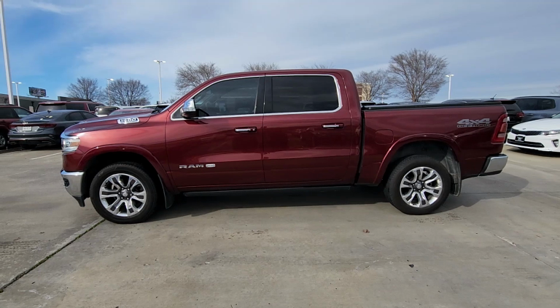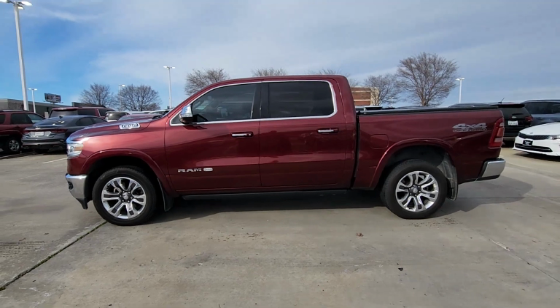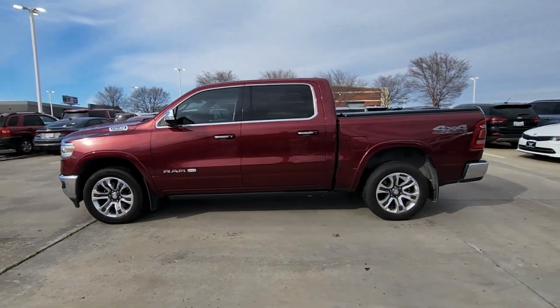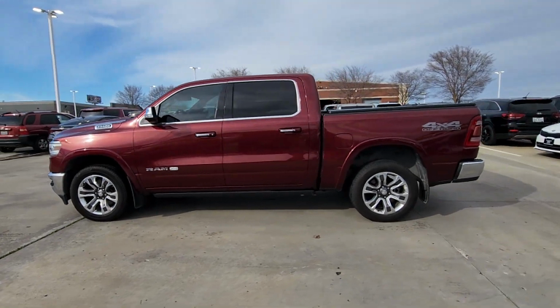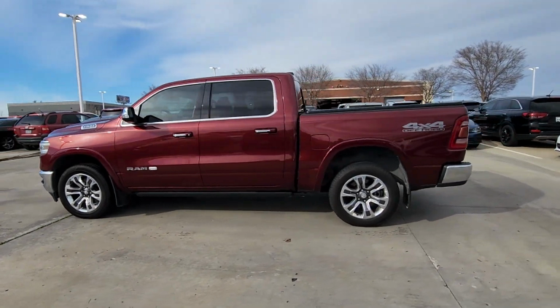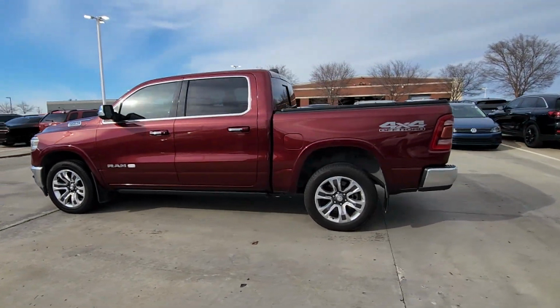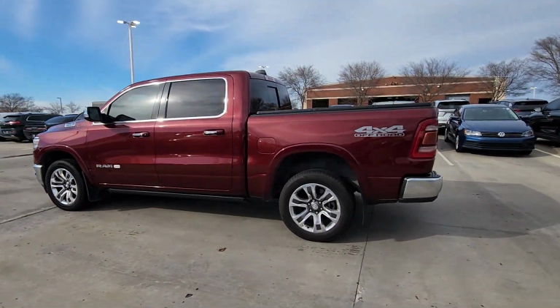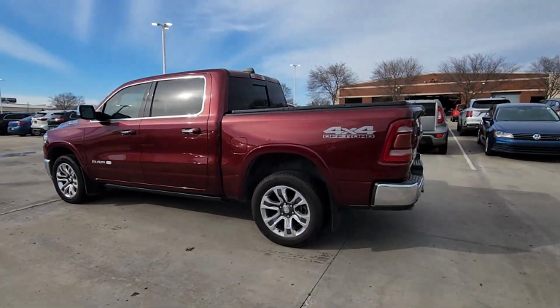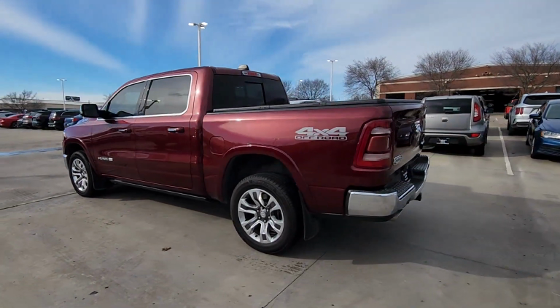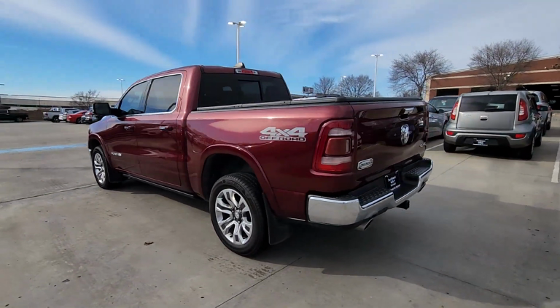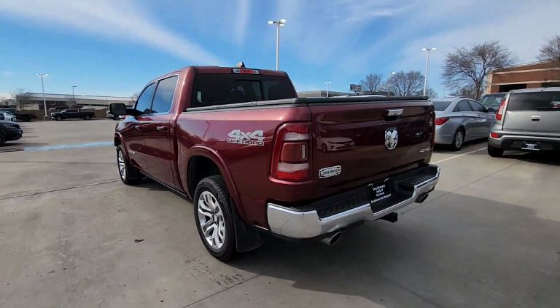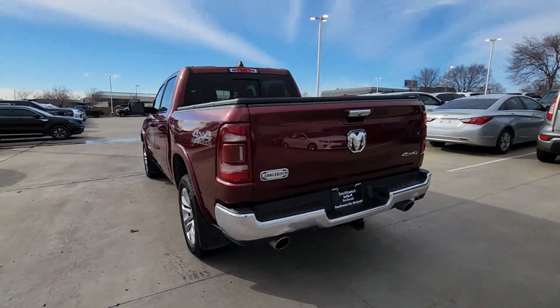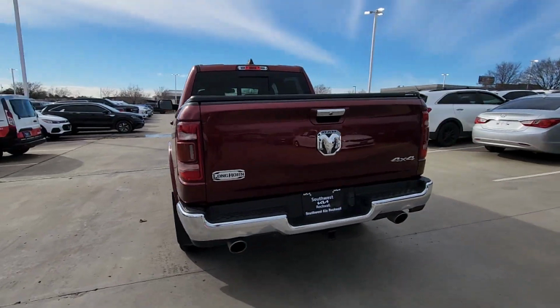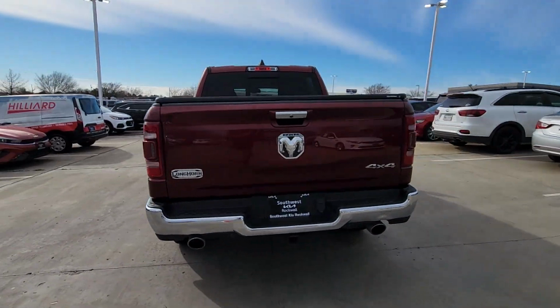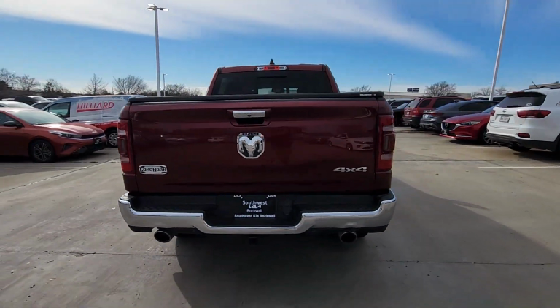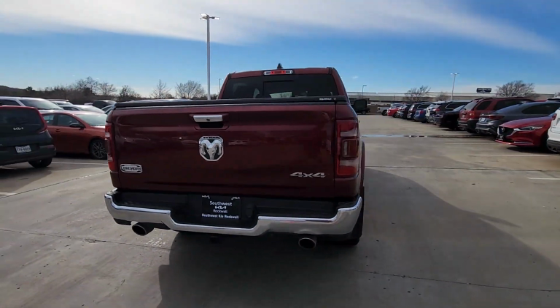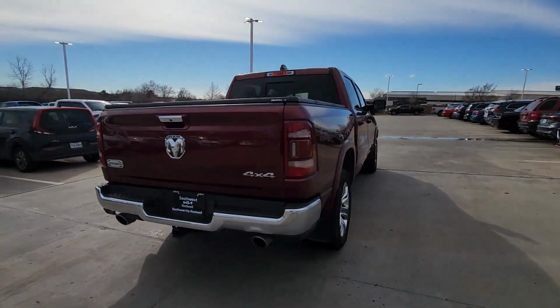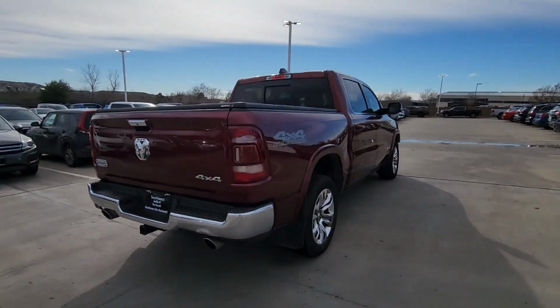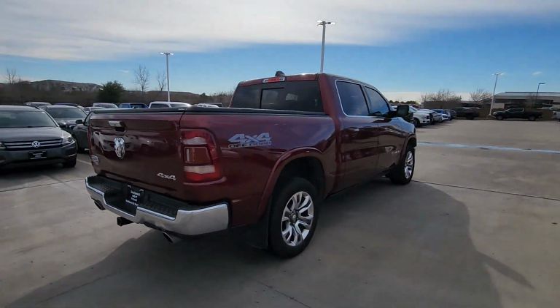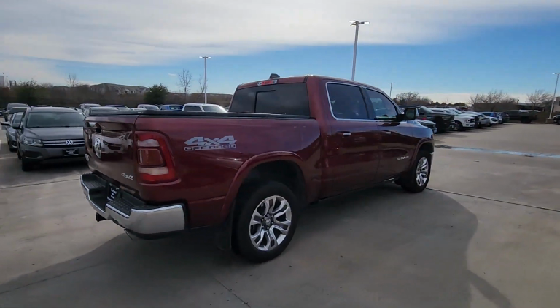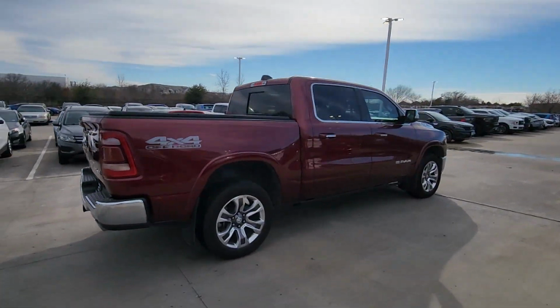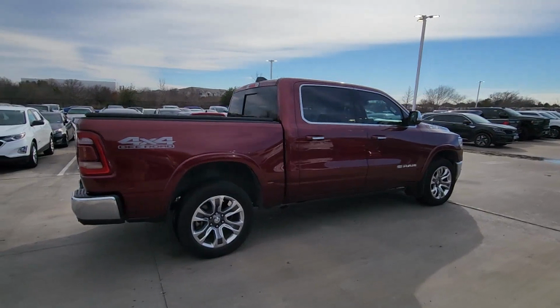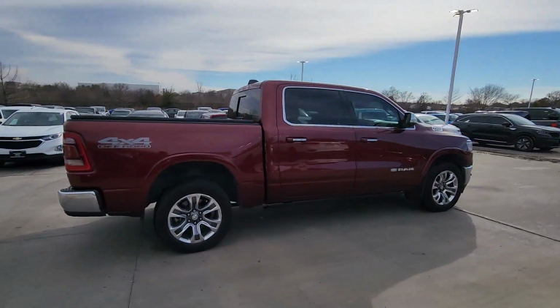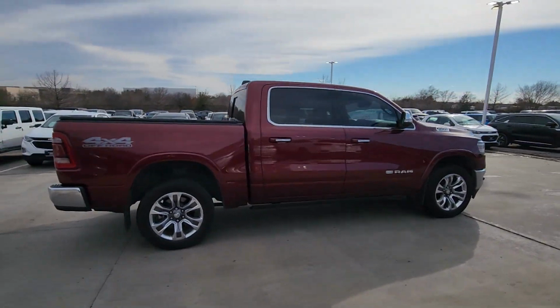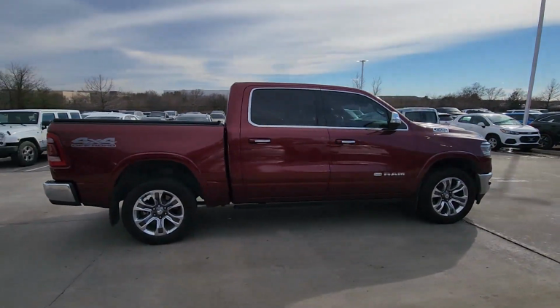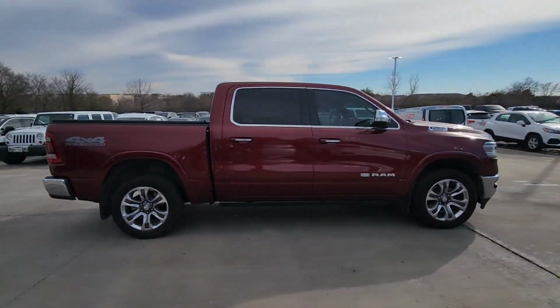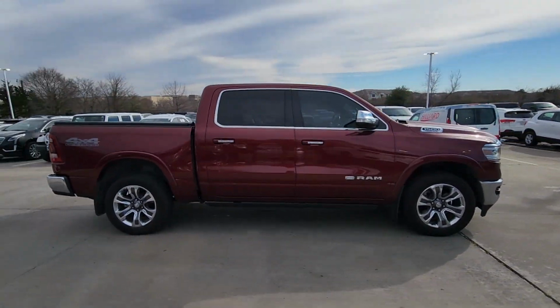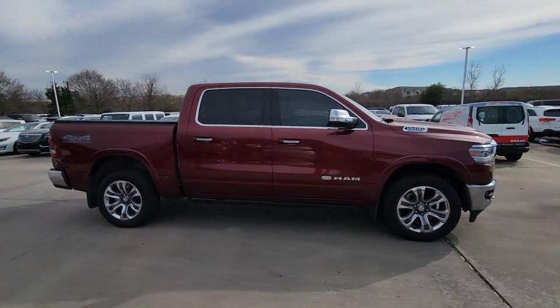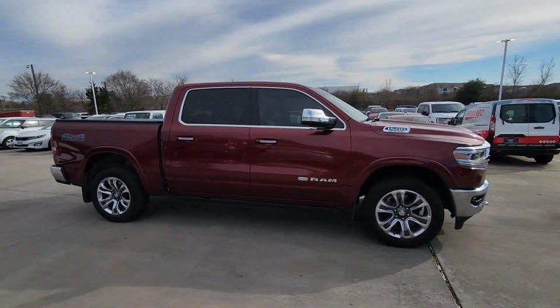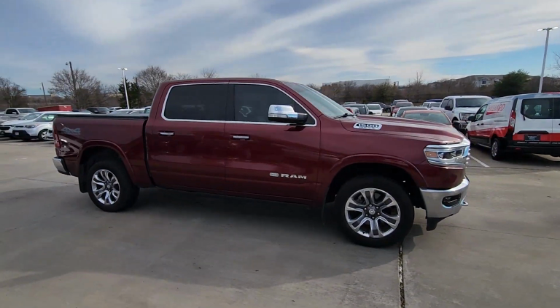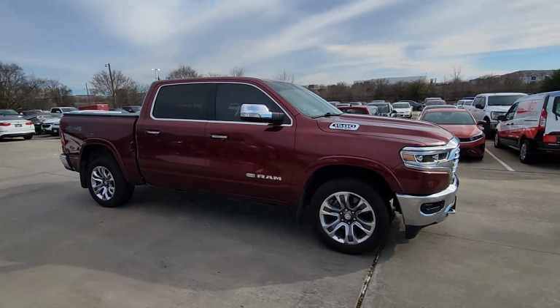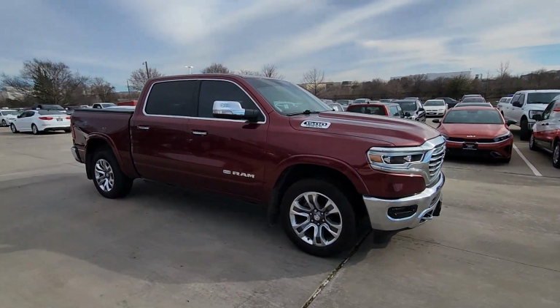Picture yourself in the 2019 Ram 1500. With less than 70,000 miles on the odometer, this vehicle provides excellent value. The Ram 1500 strikes the perfect balance between tough strength and passenger comfort.